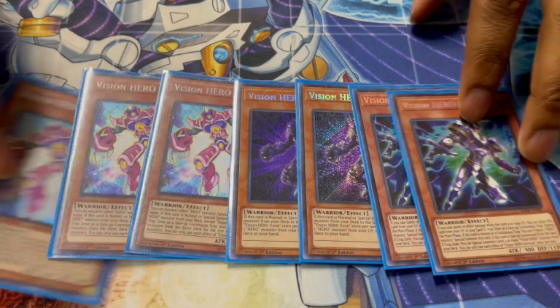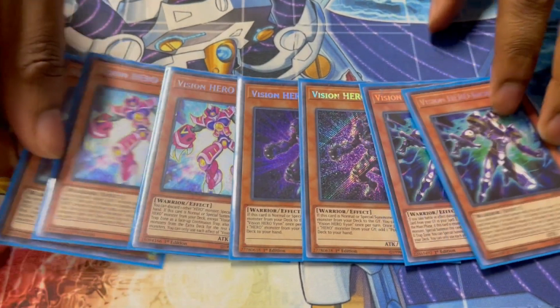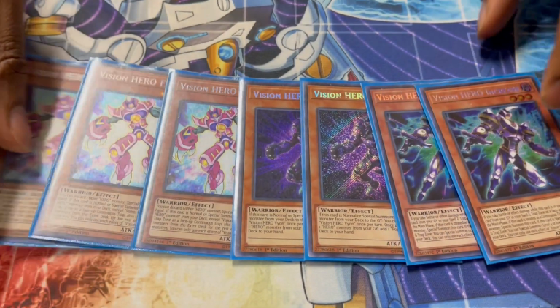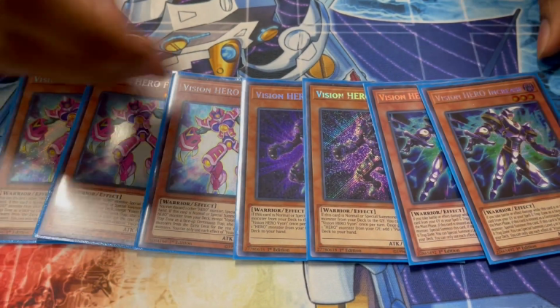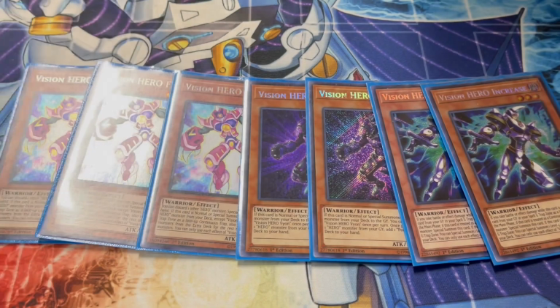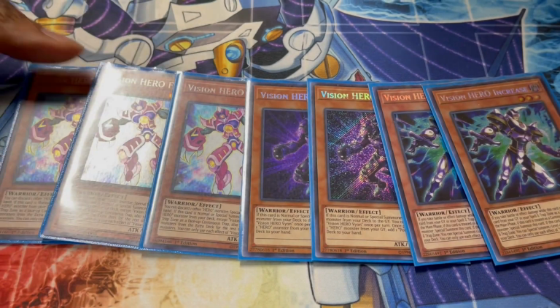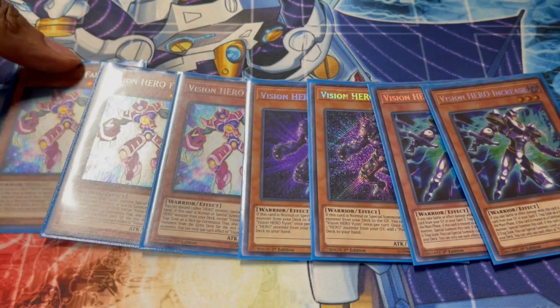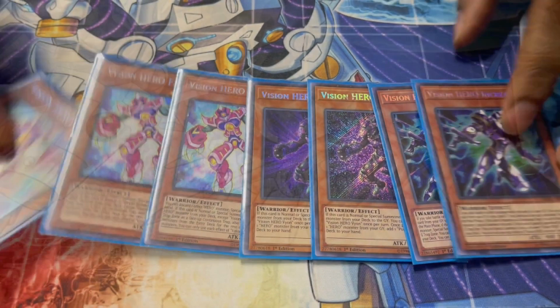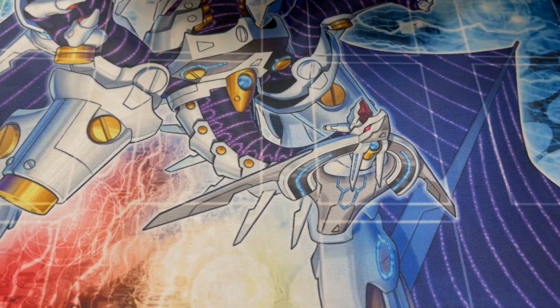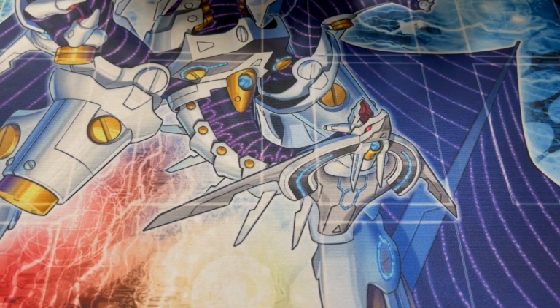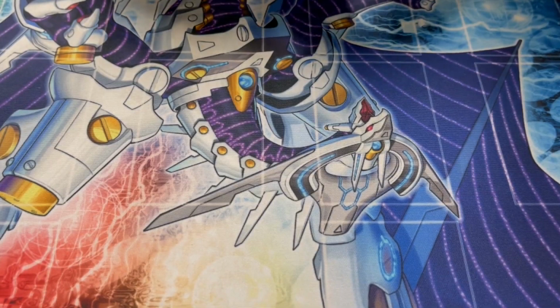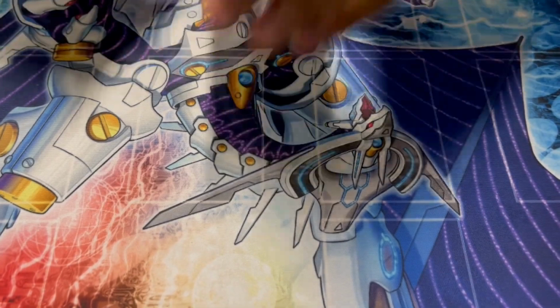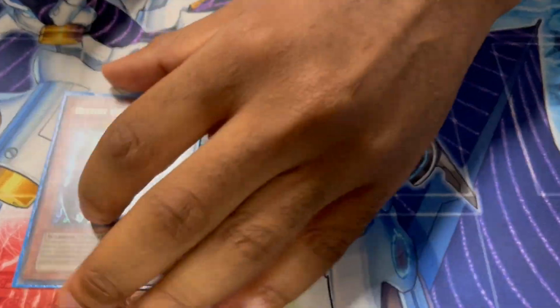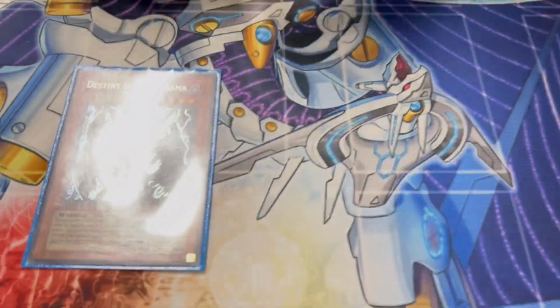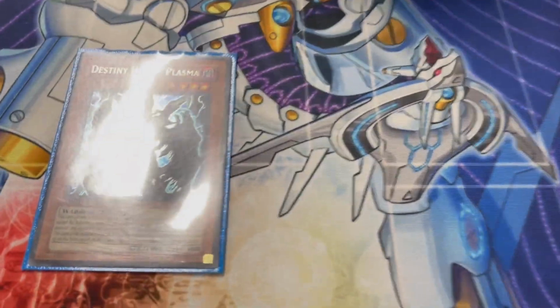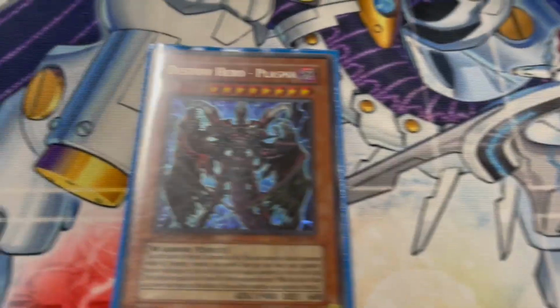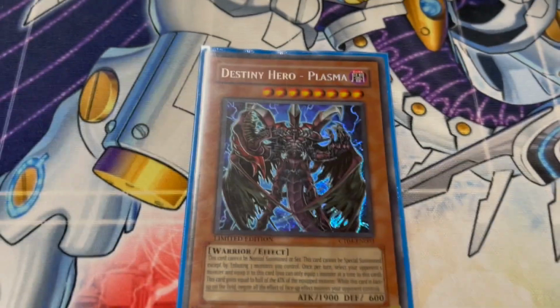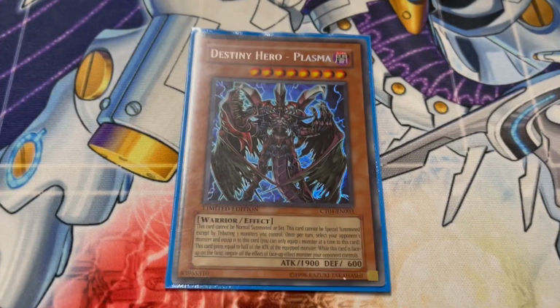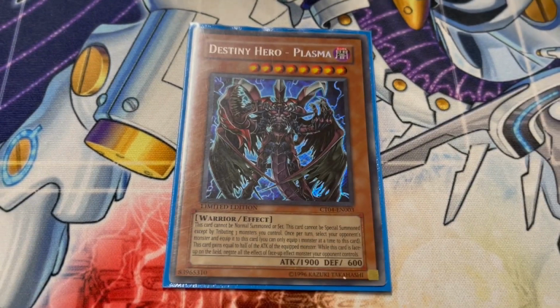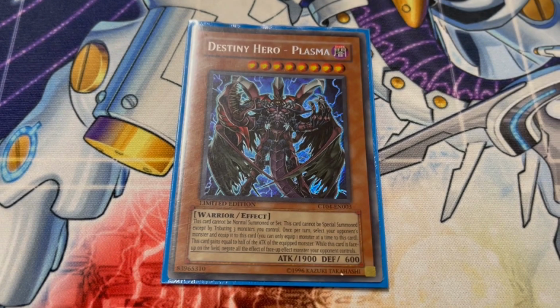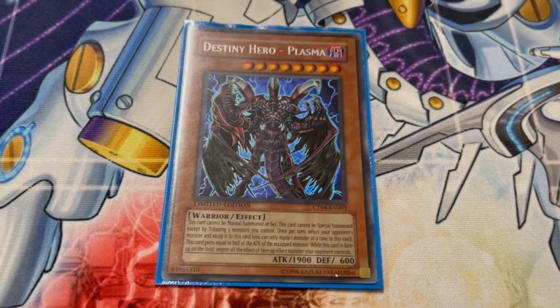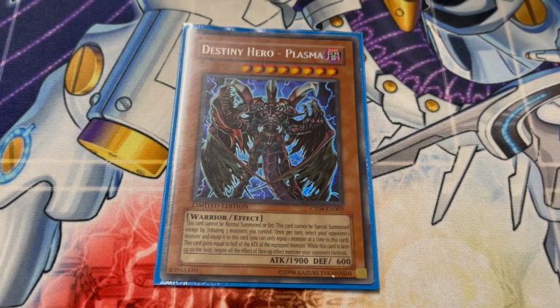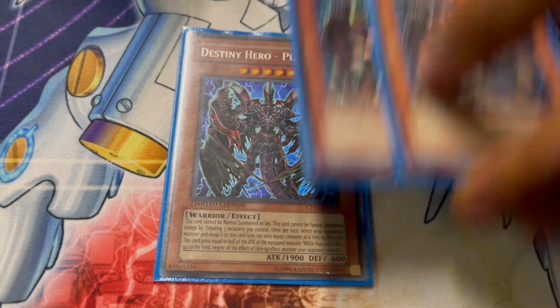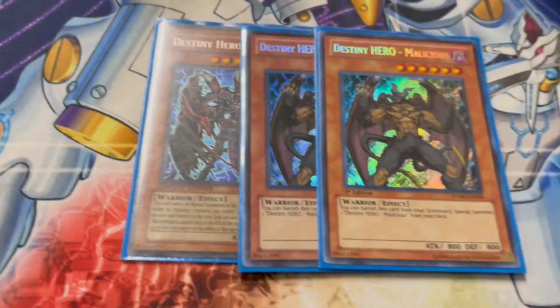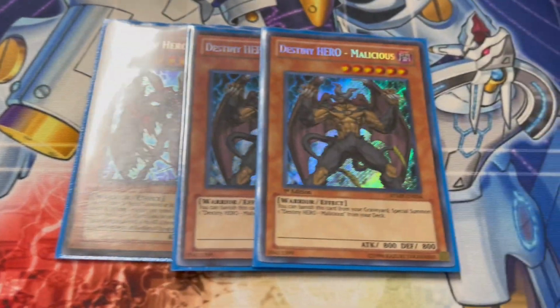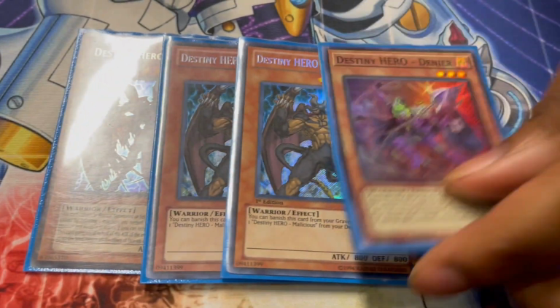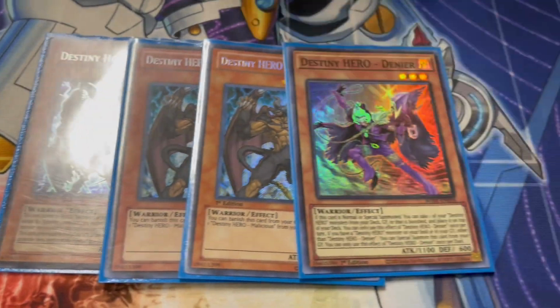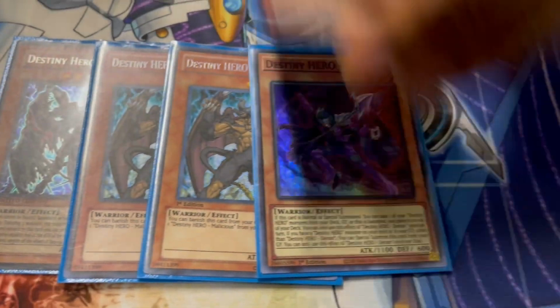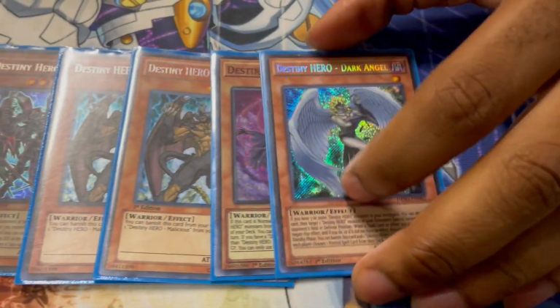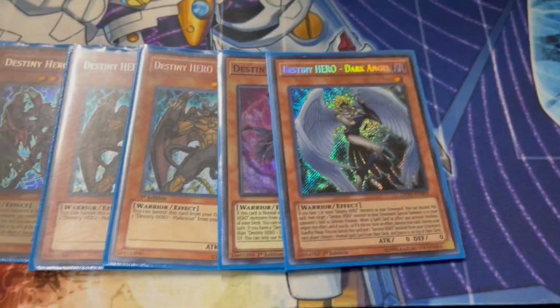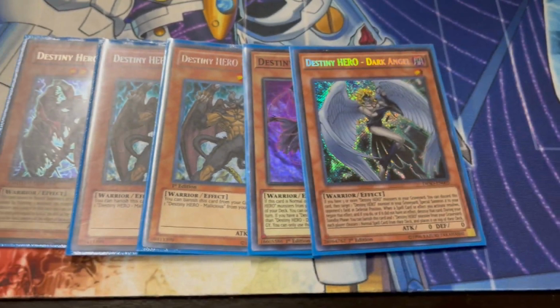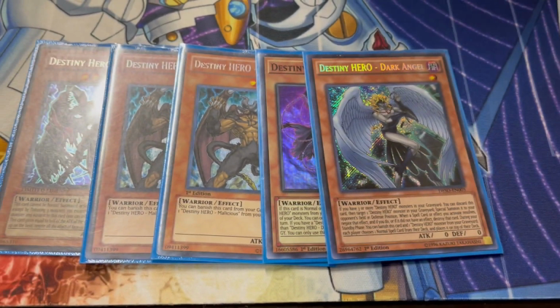Is Vyon always at two now? Vyon's always at two. Destiny Hero lineup: Plasma, Malicious, Dogma, Skyscraper. Two Mali, one Denier, one Angel — again, standard lineup.